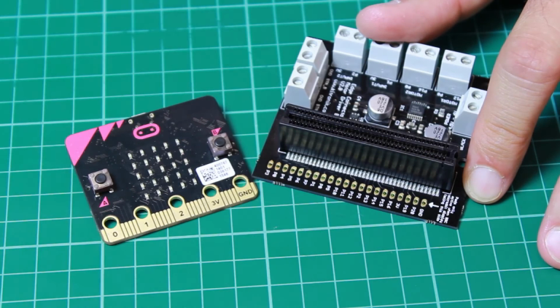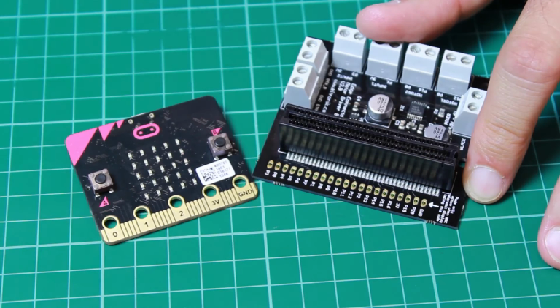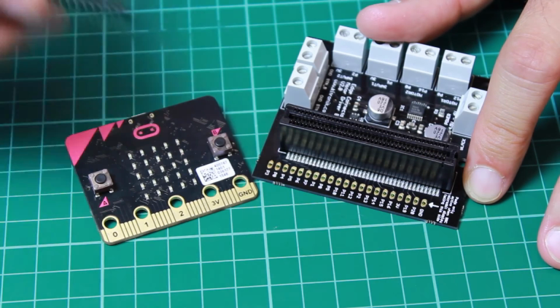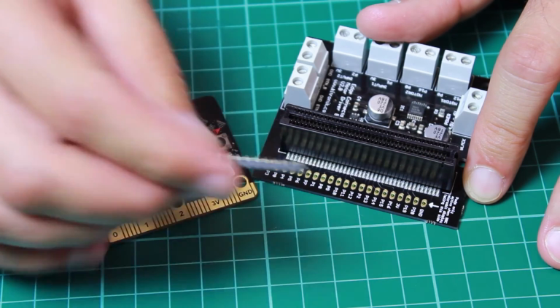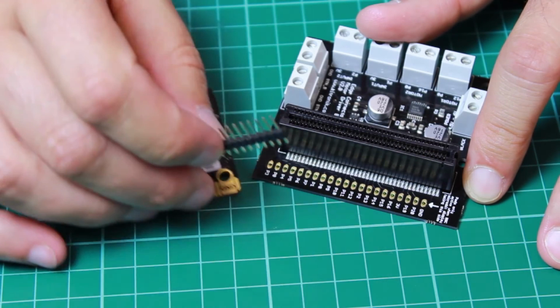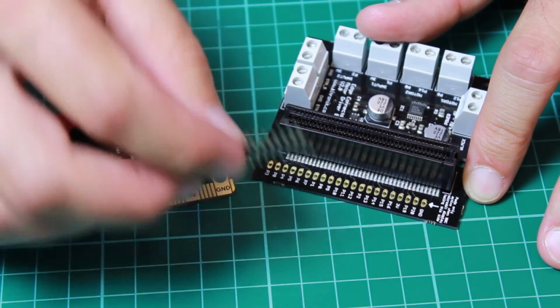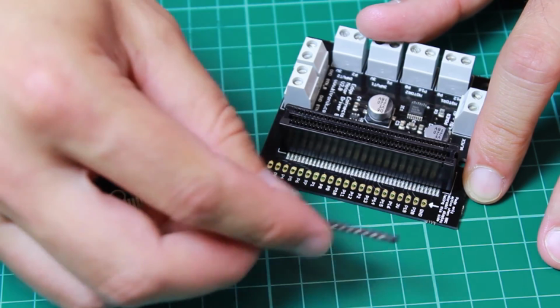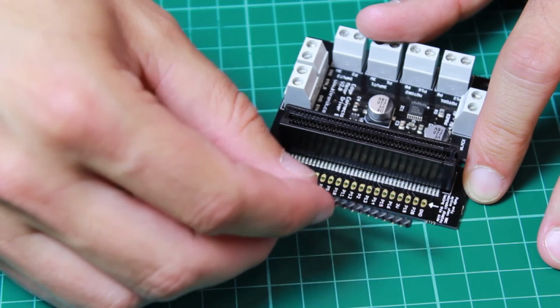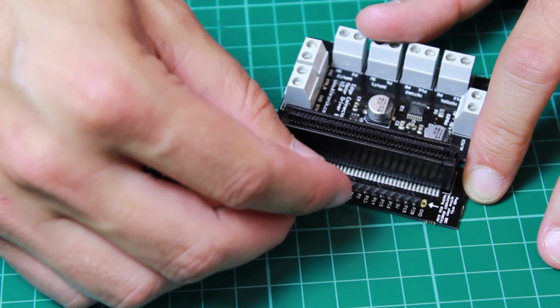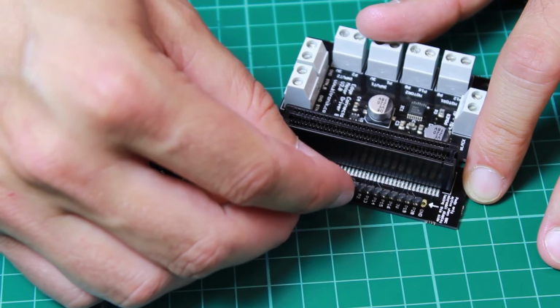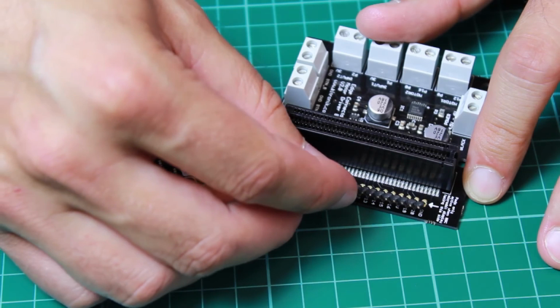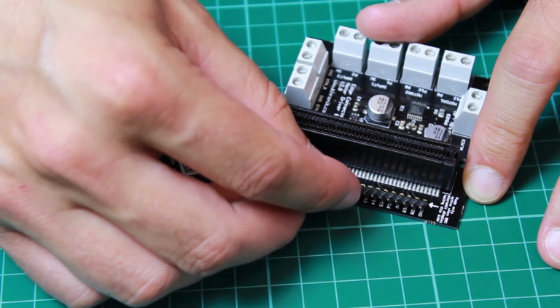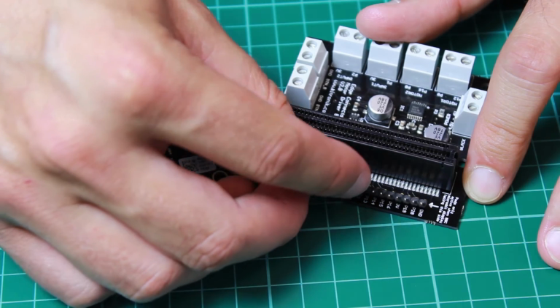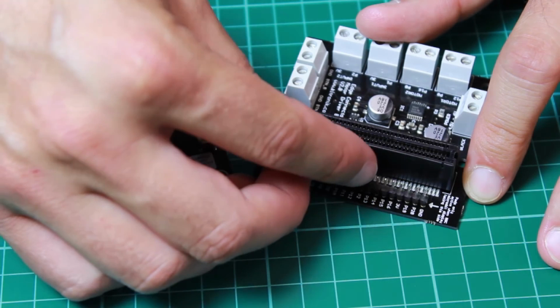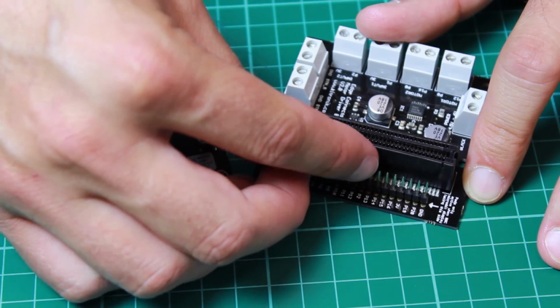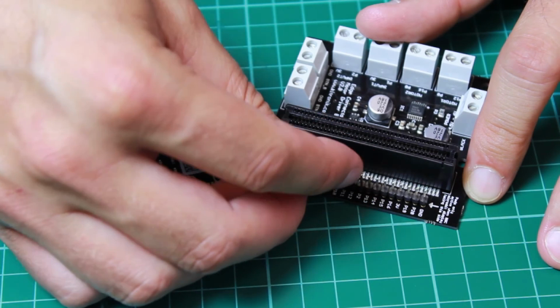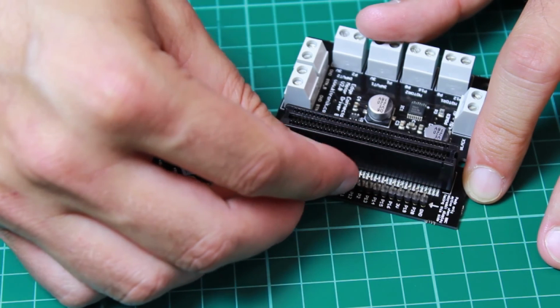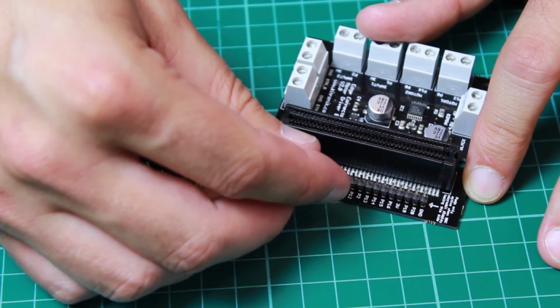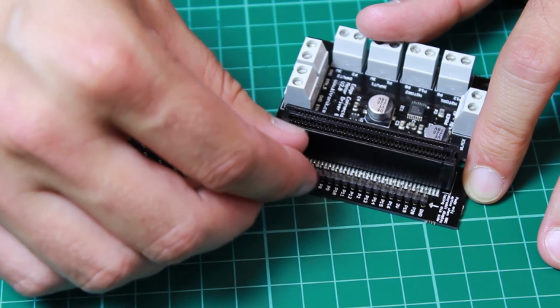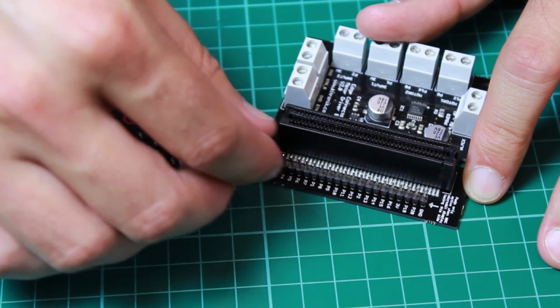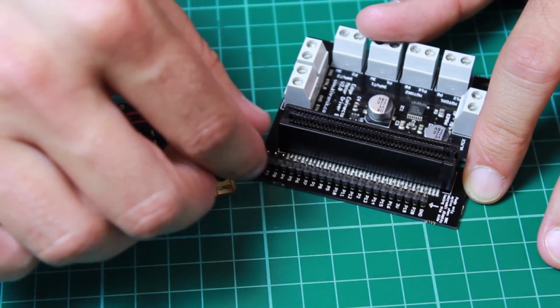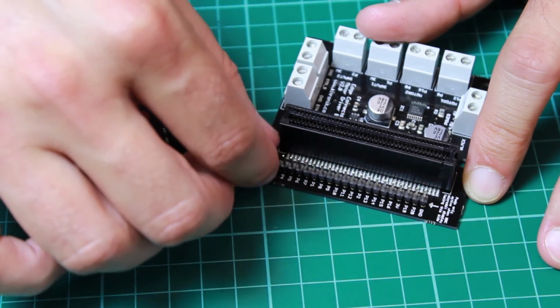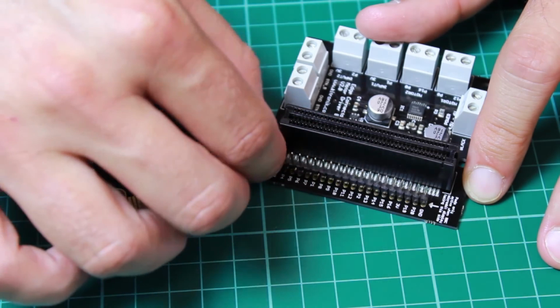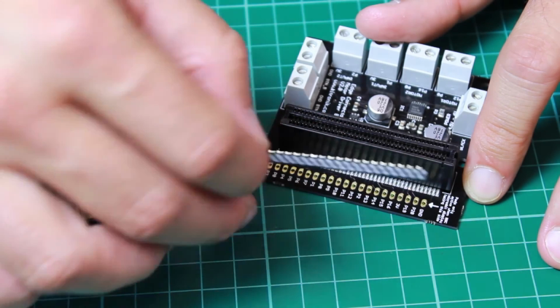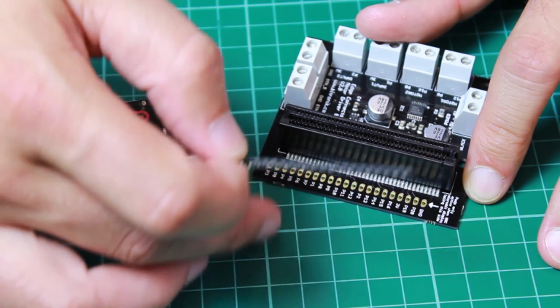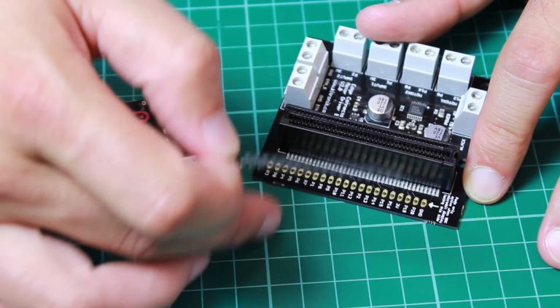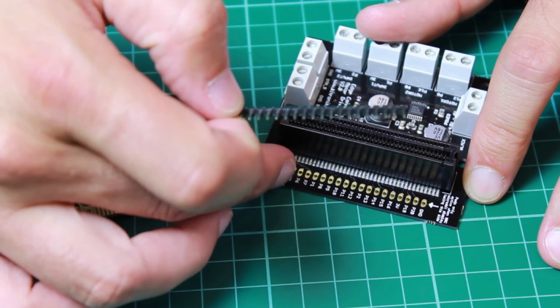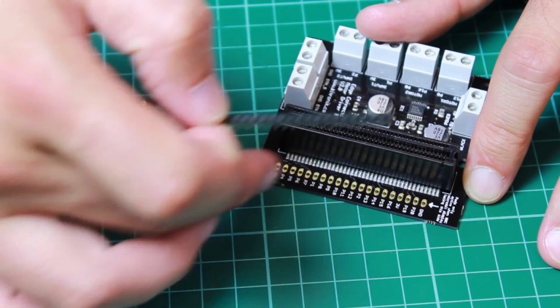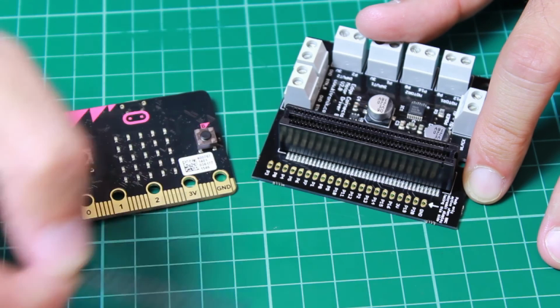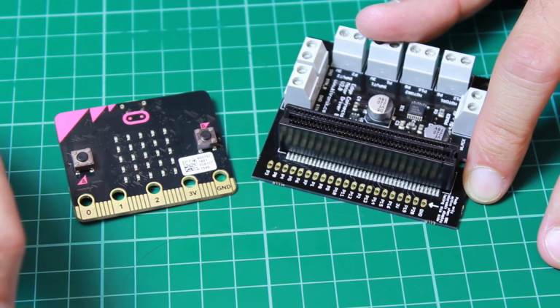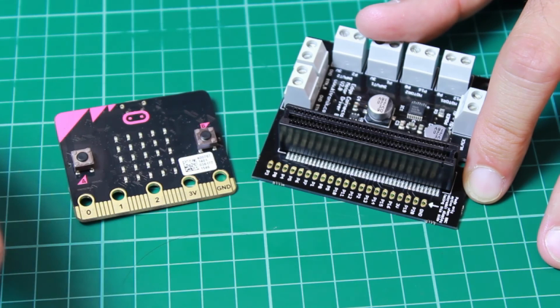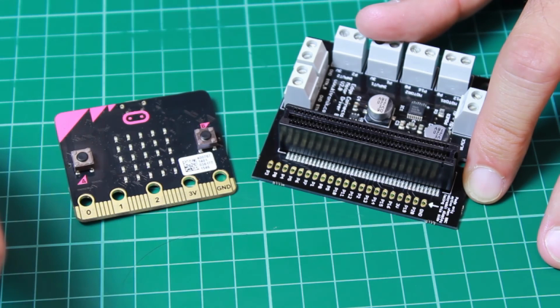The pins are also spaced so that you can use them with pinstrip should you wish. Alternatively, you can solder directly to these pads.